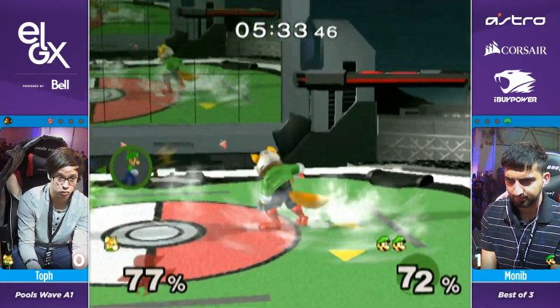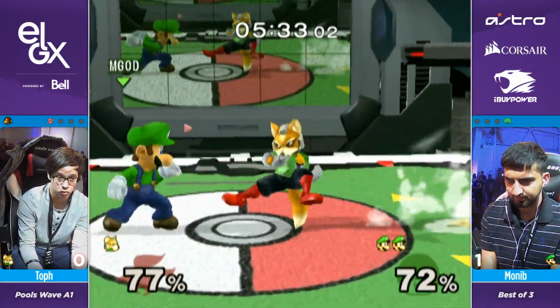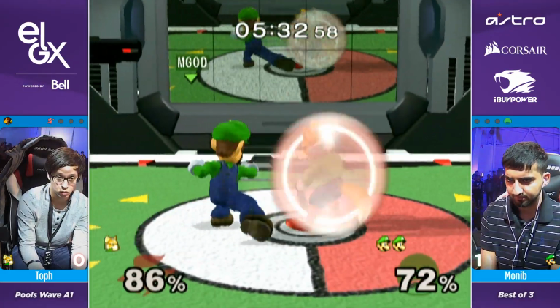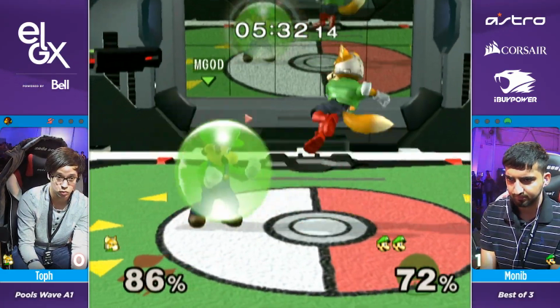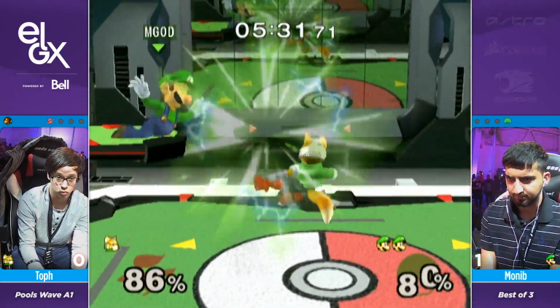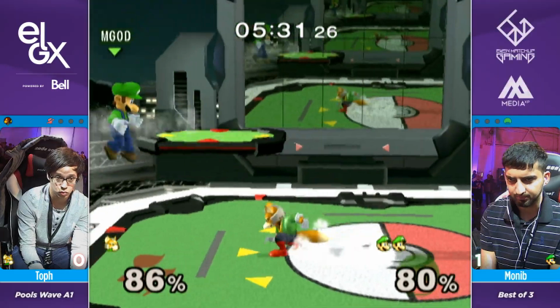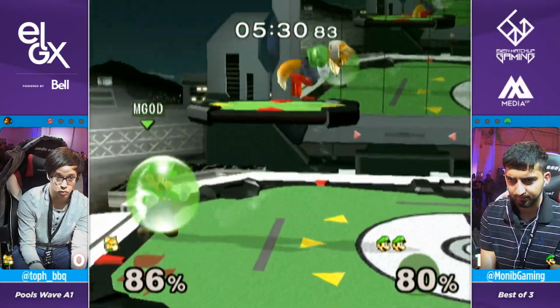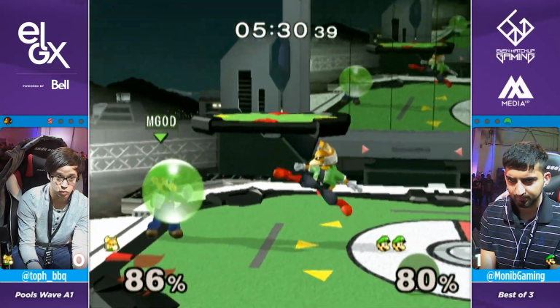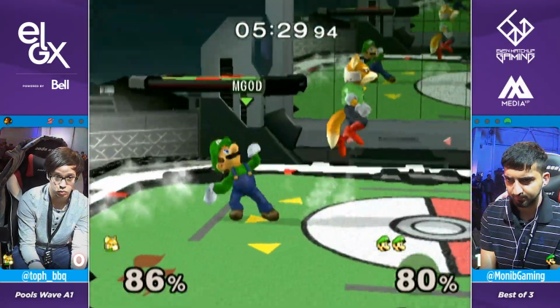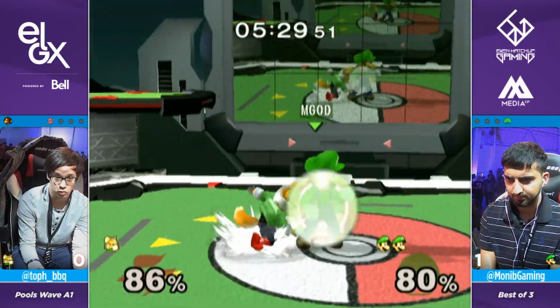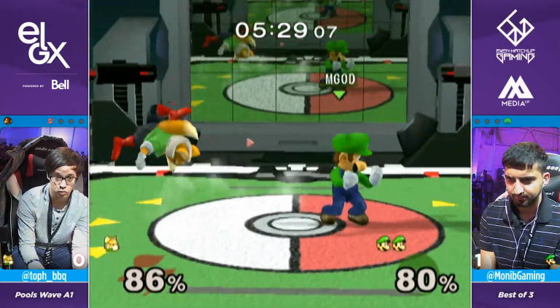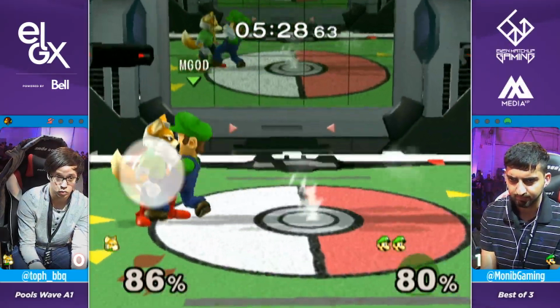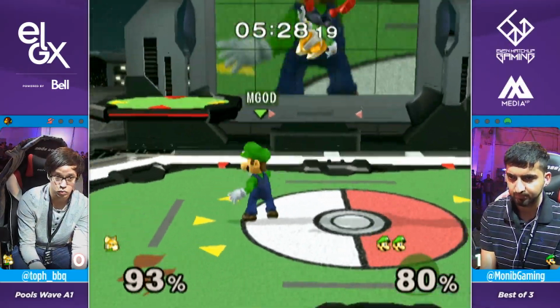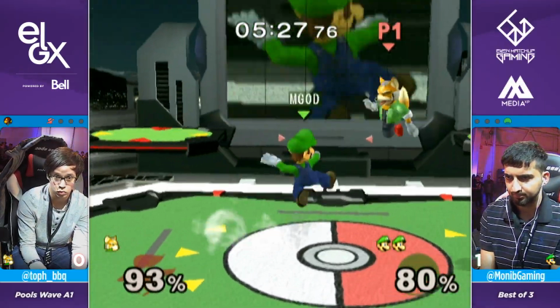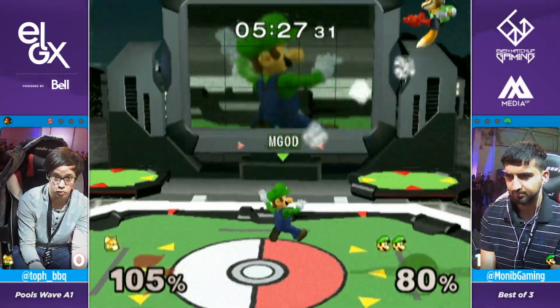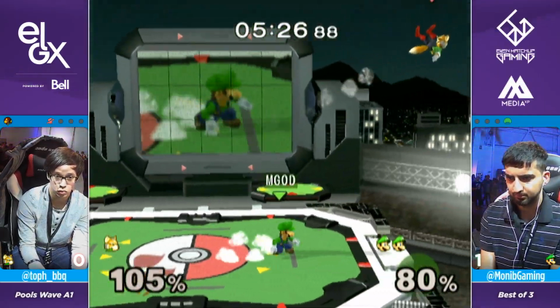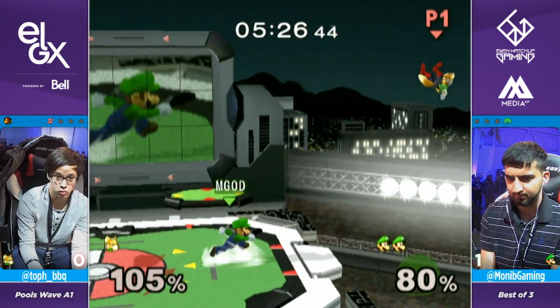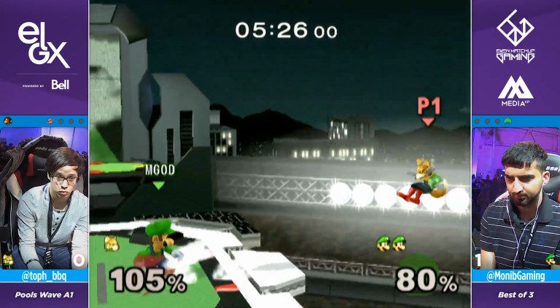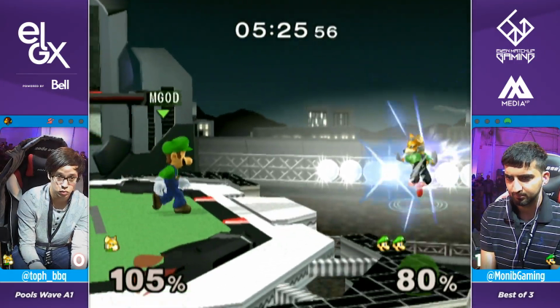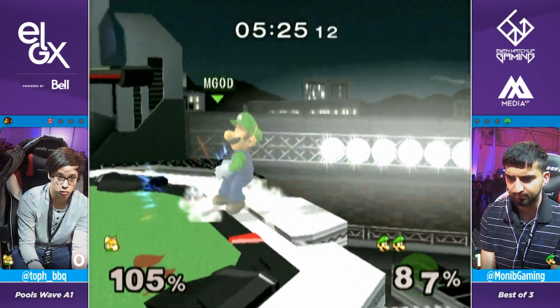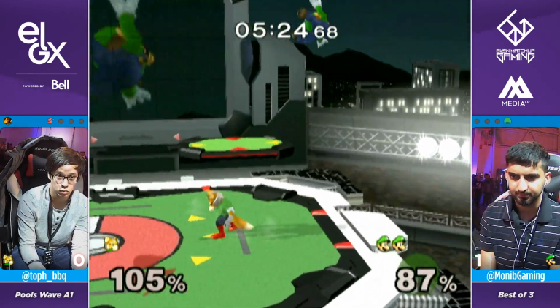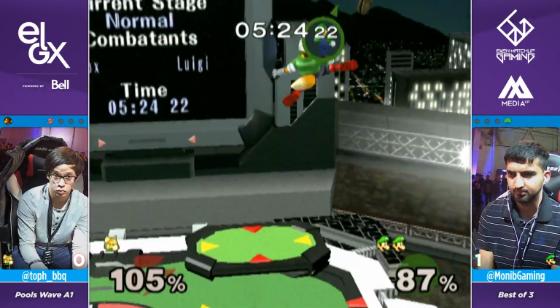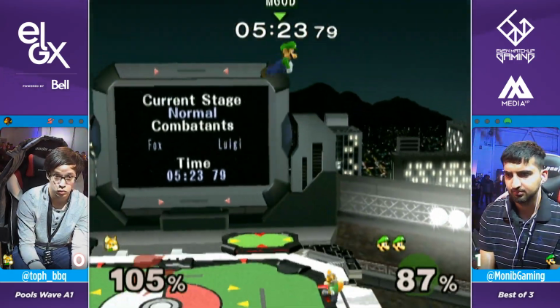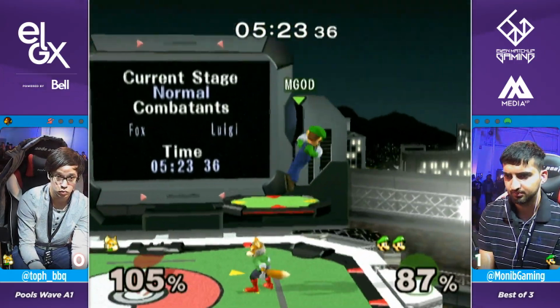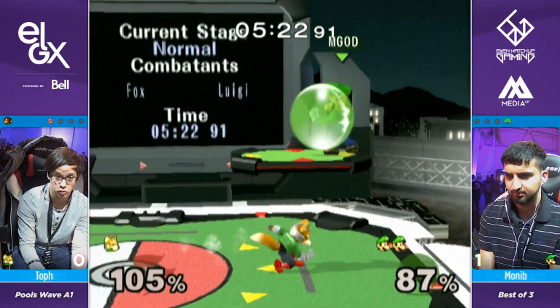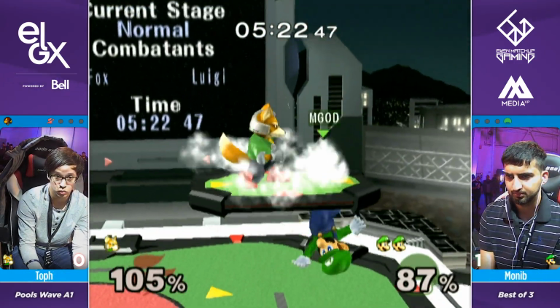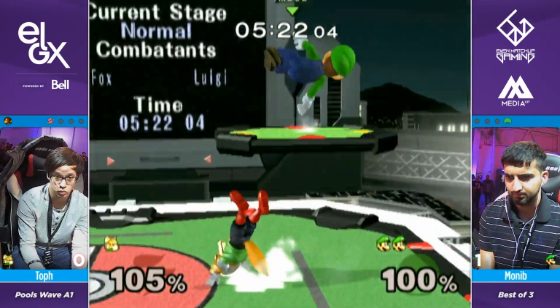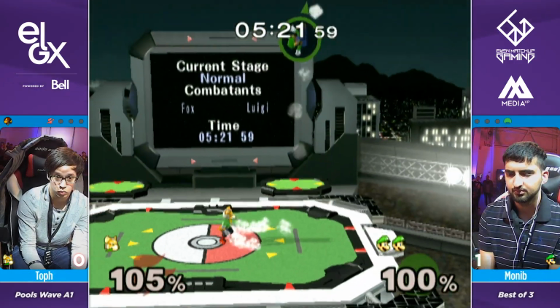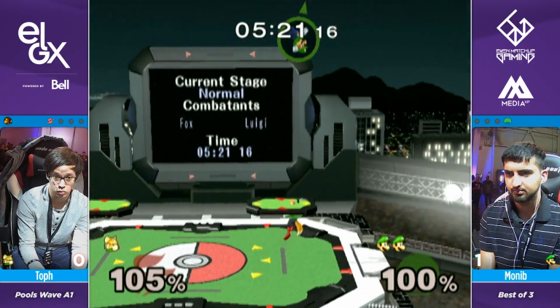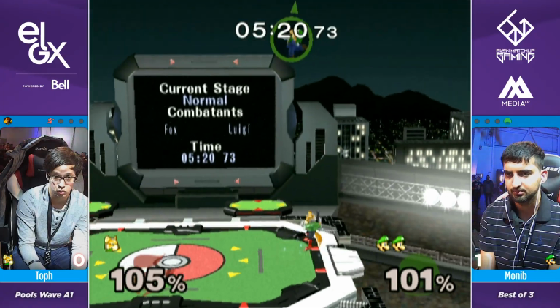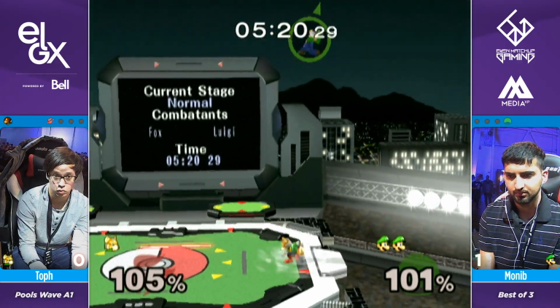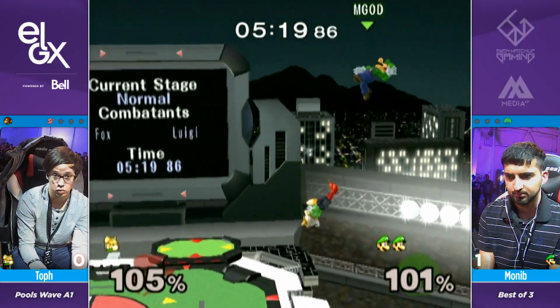Tried to get the jab reset once again — he probably tried to end it in style, honestly. Good DI by Toph but he's on his last leg, no shorting. Very risky. Nice recovery — not enough though.